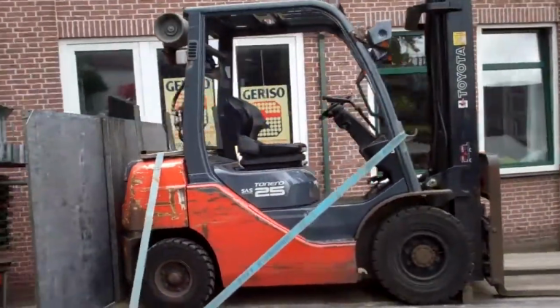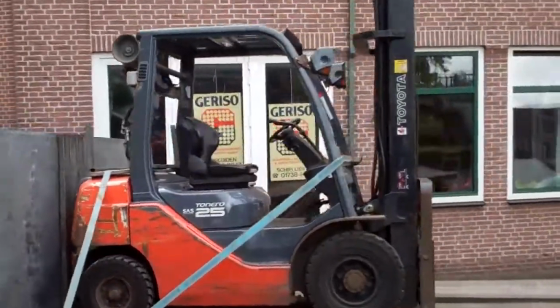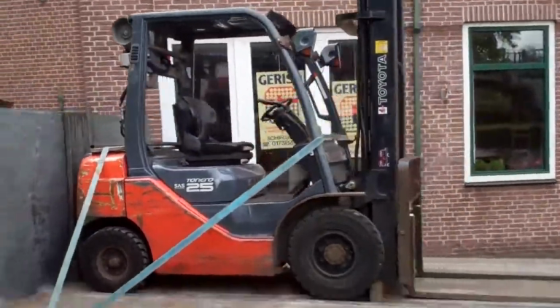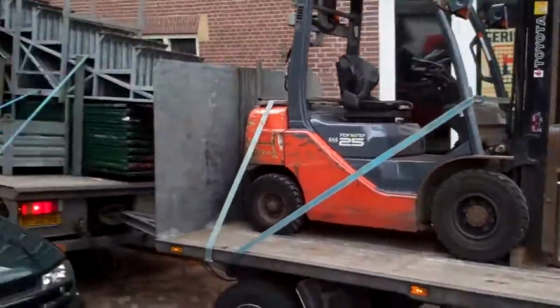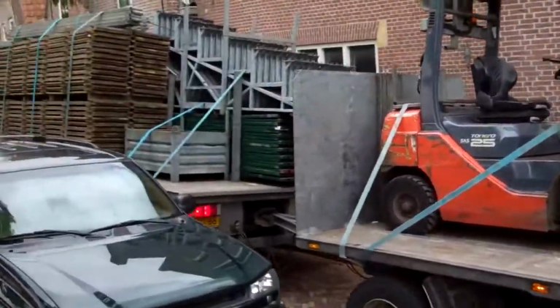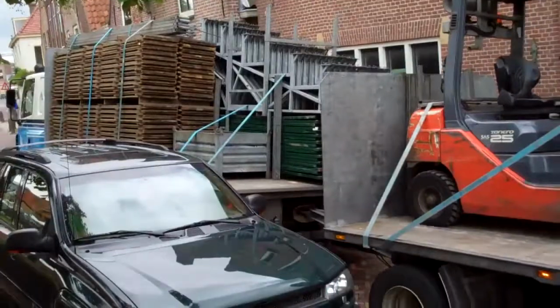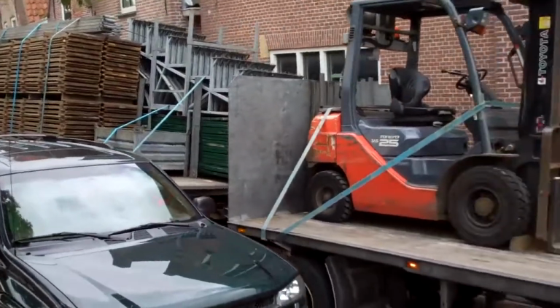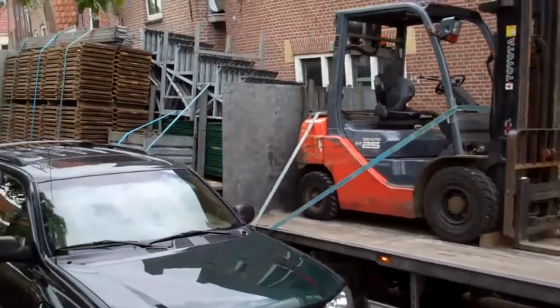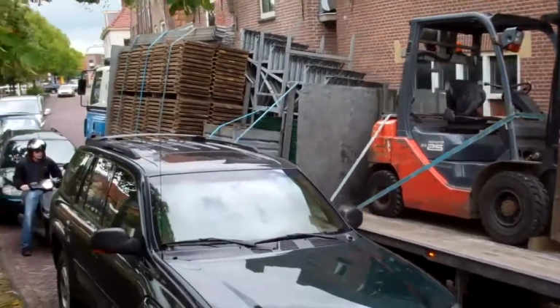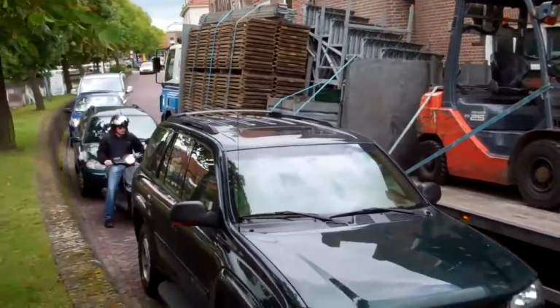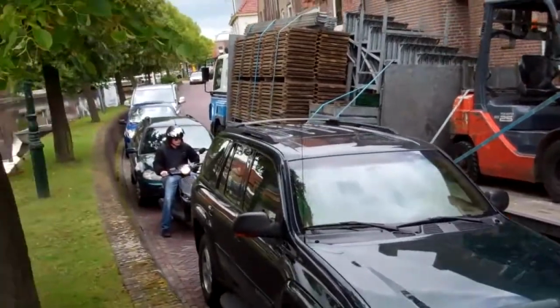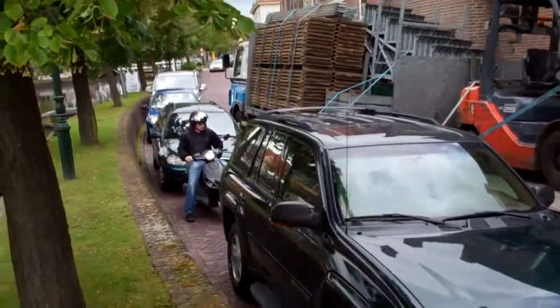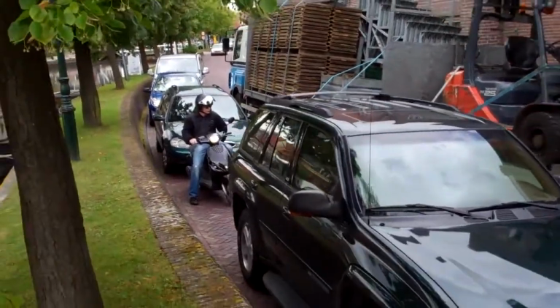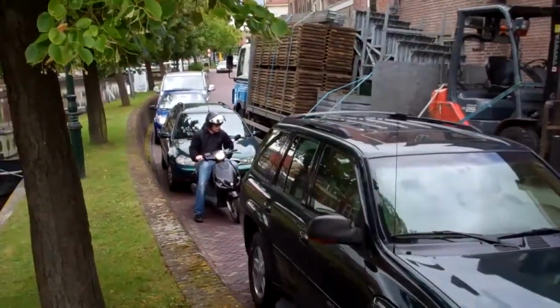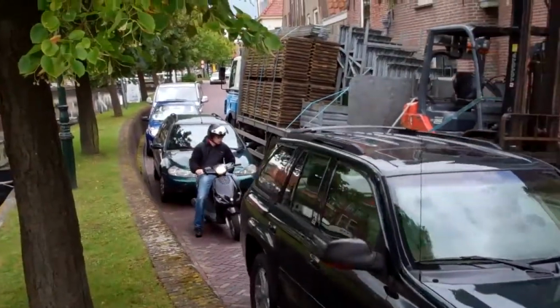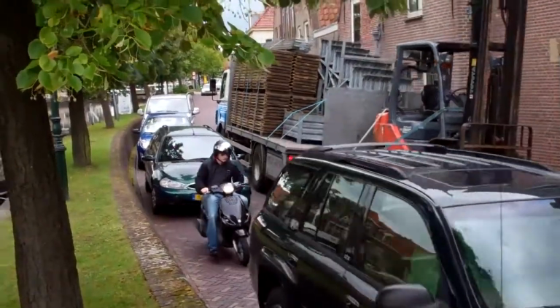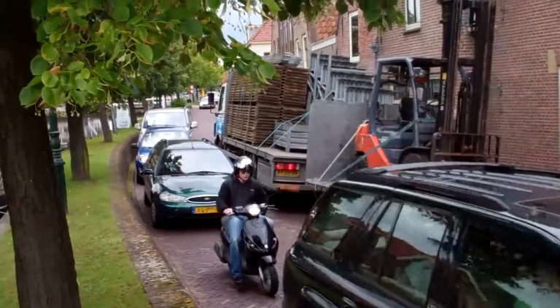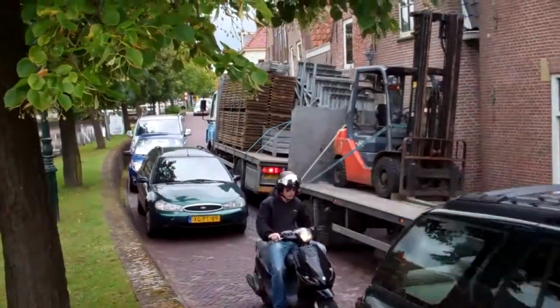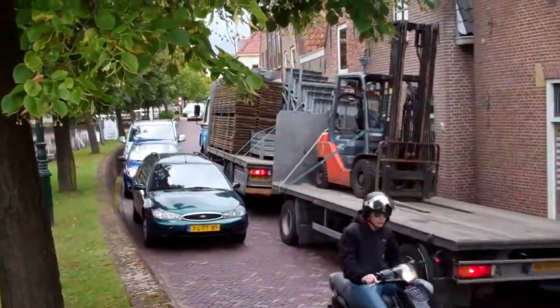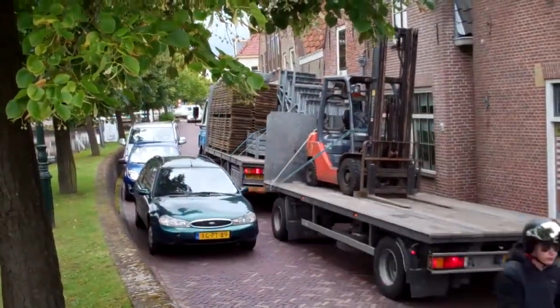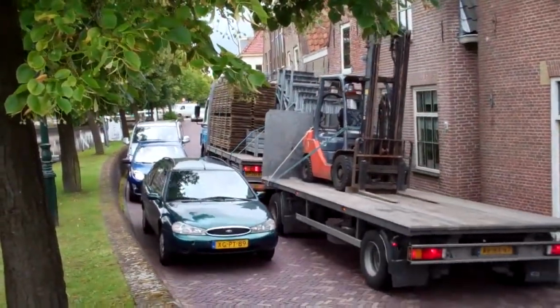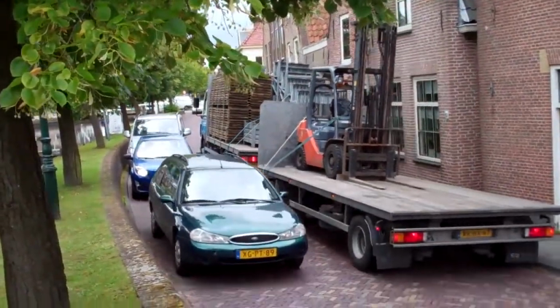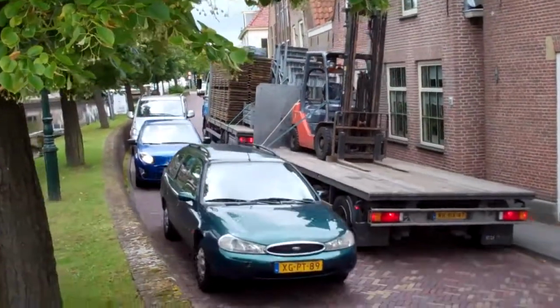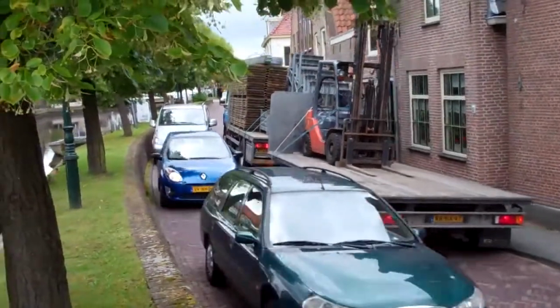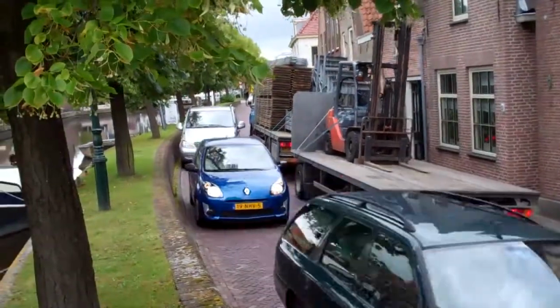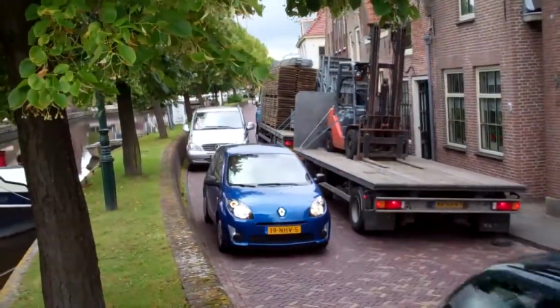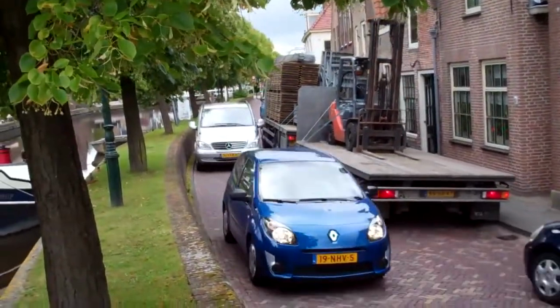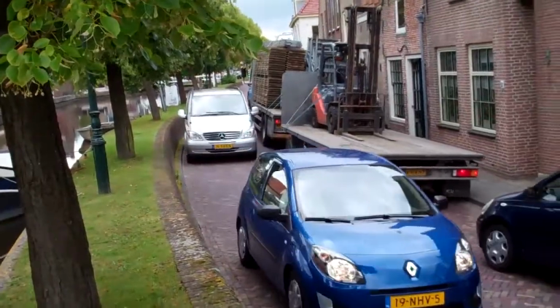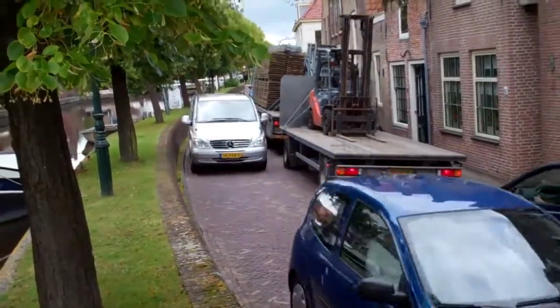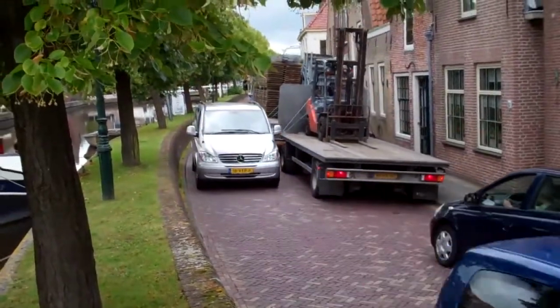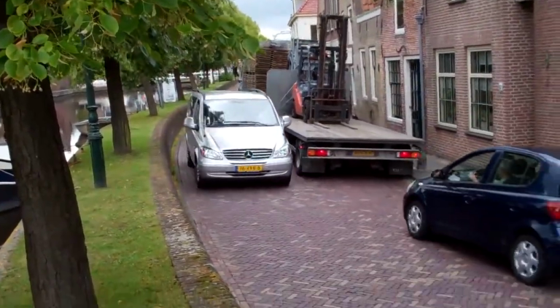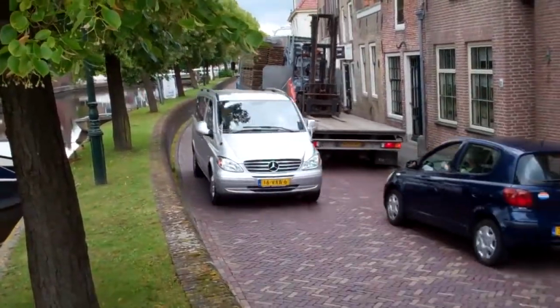Toyota. My Toyota is fantastic. Well, it just fits. Watch out for the mirrors — yeah, it just fits, no problem.